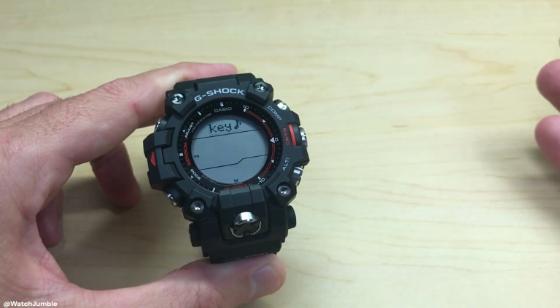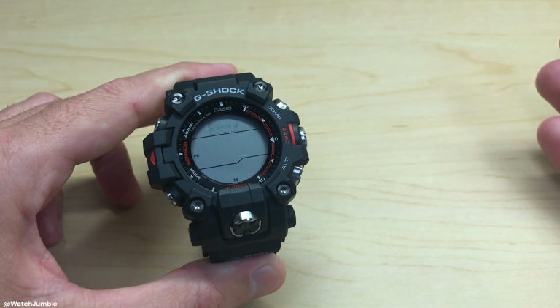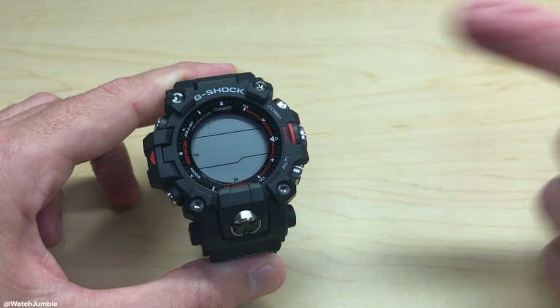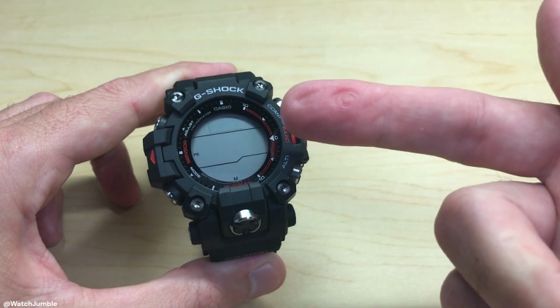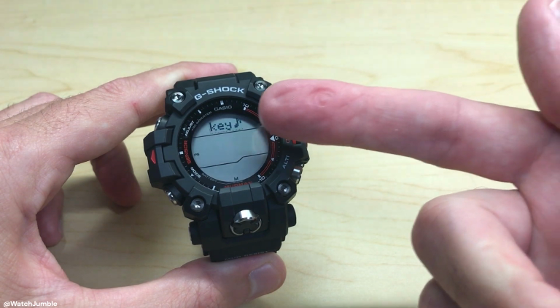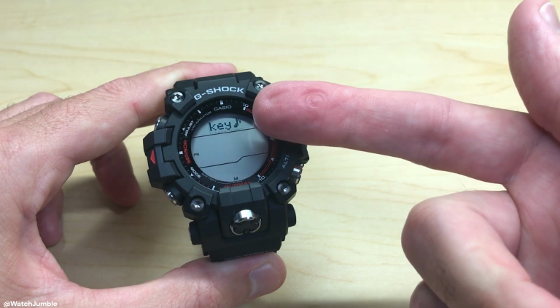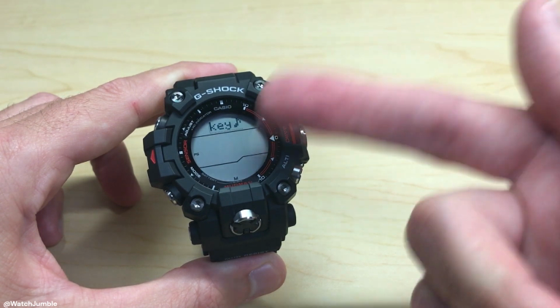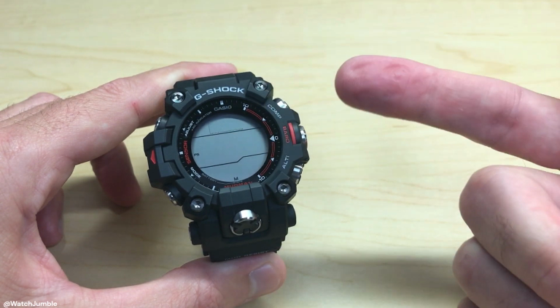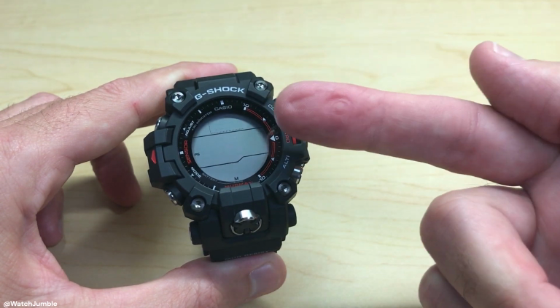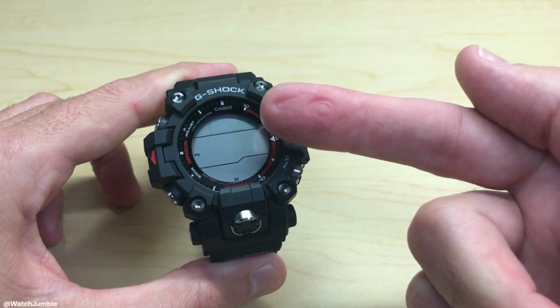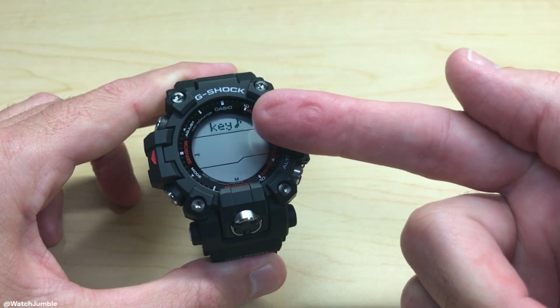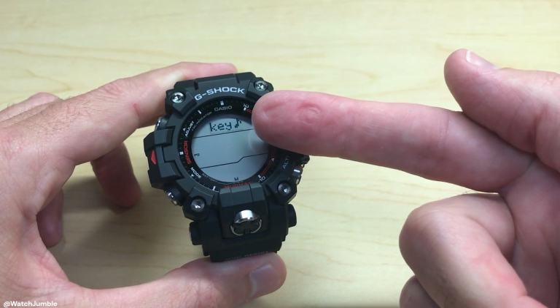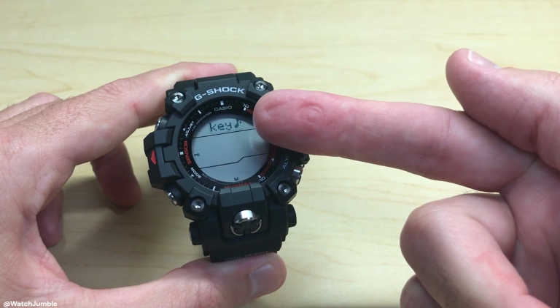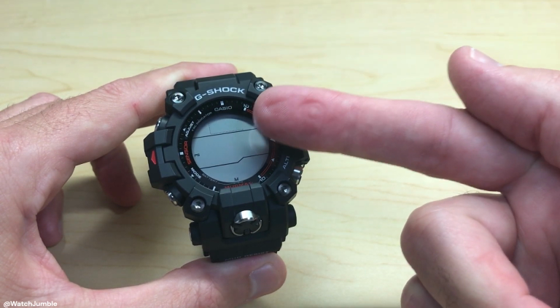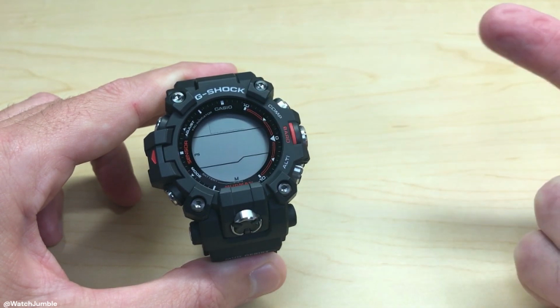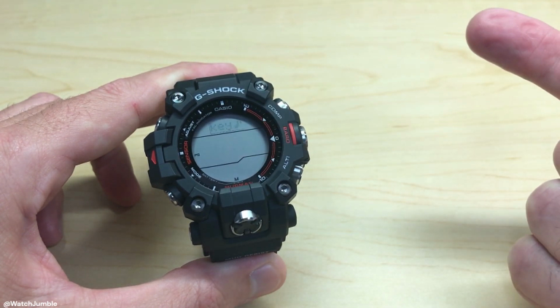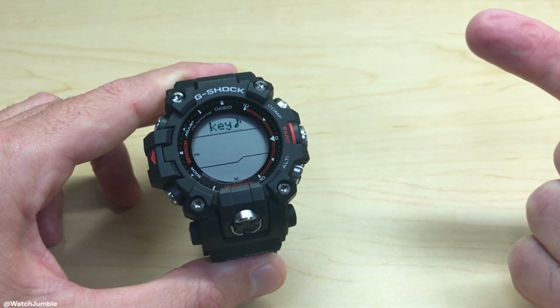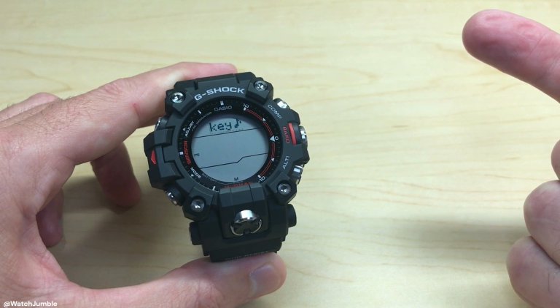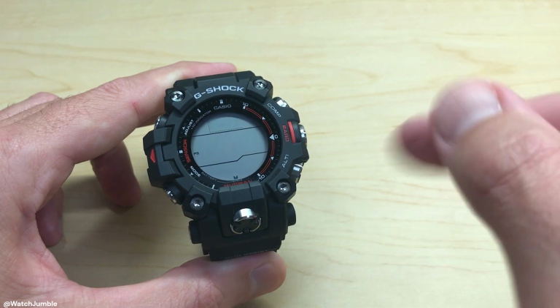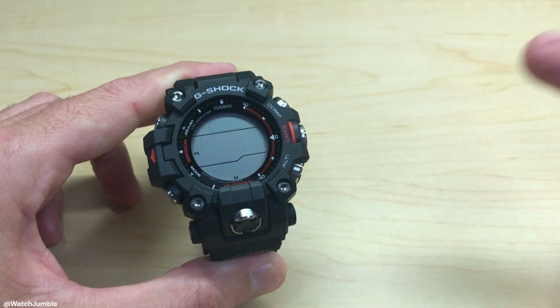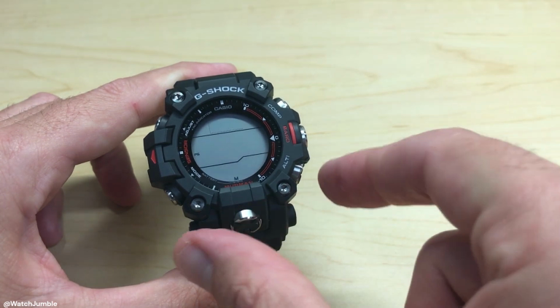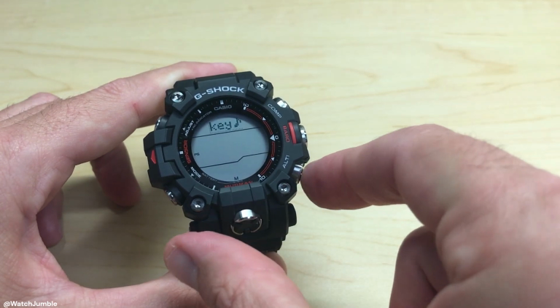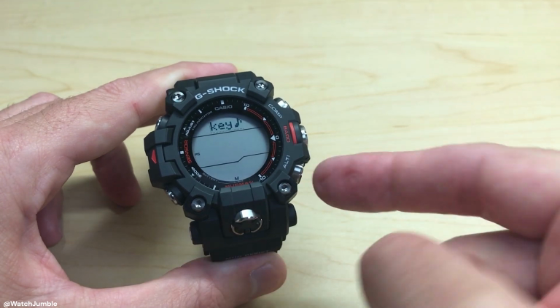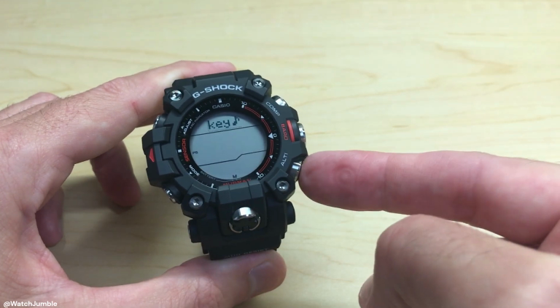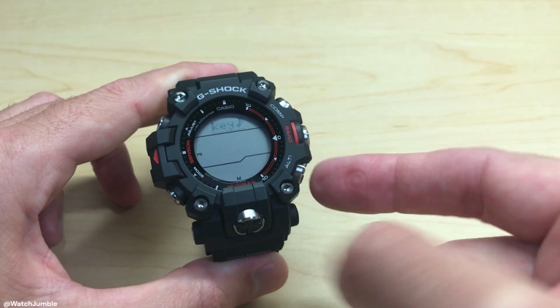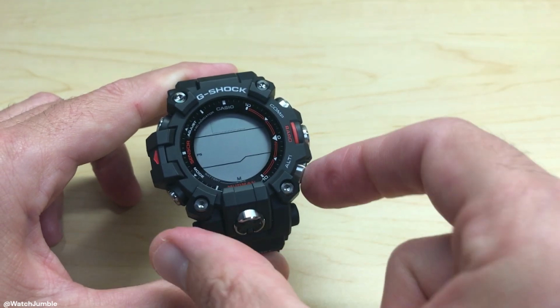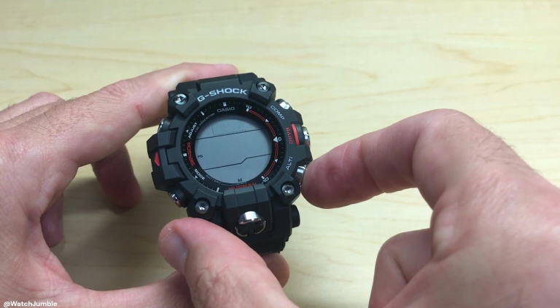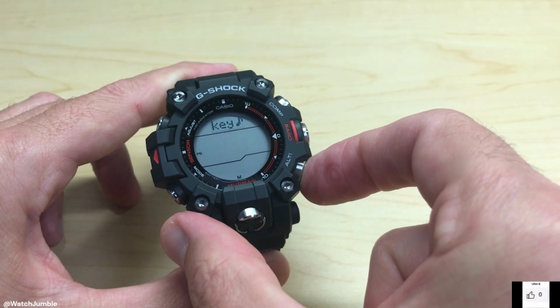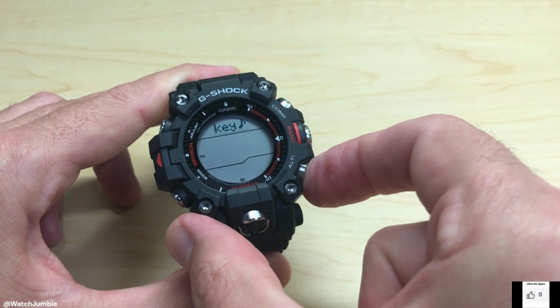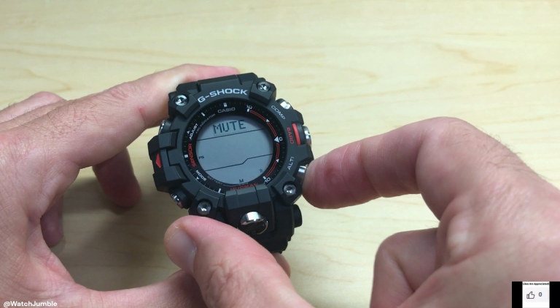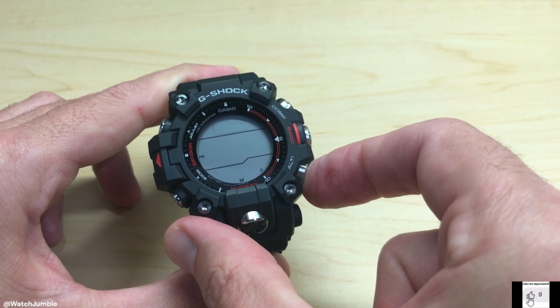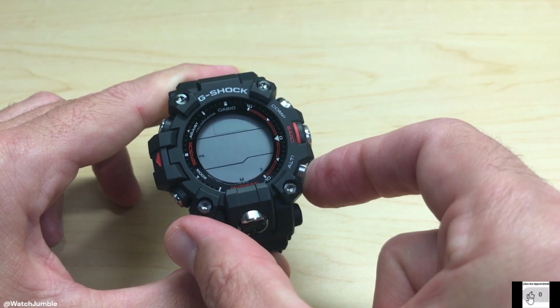You should end up on a screen that looks like this. You should see one of two things up there. That blinking key shows me that I have key tones on. If I want to toggle them, I can press the altimeter button, which is the bottom right button, and I can mute them.